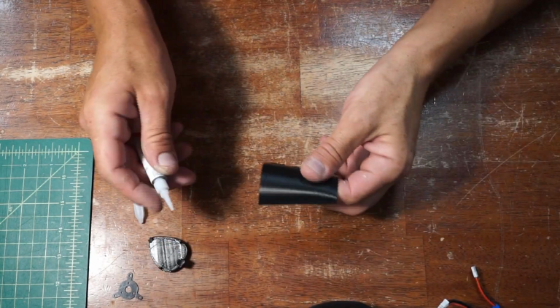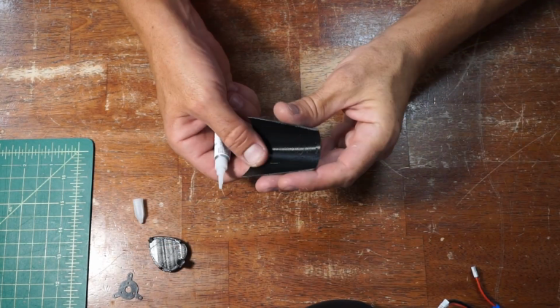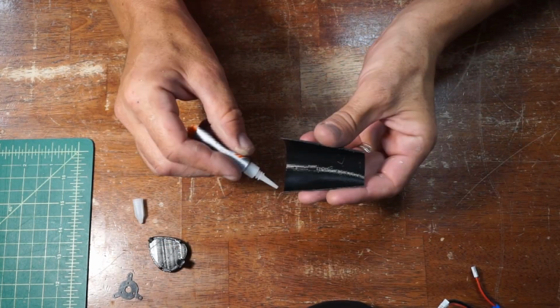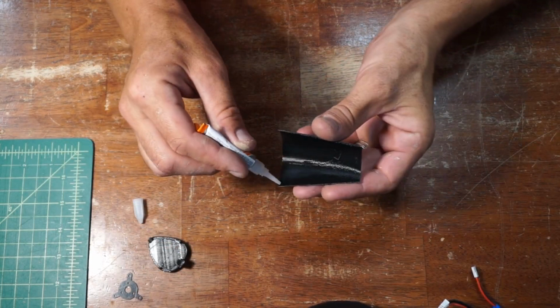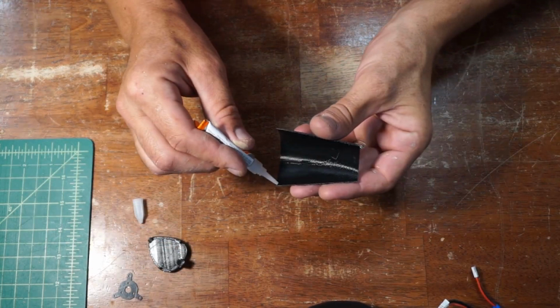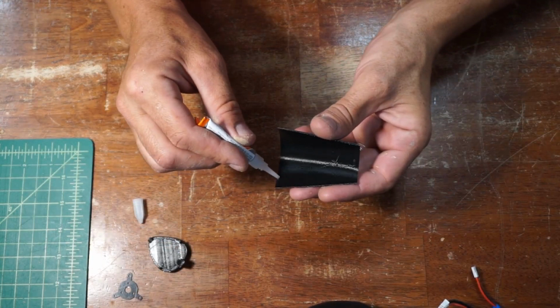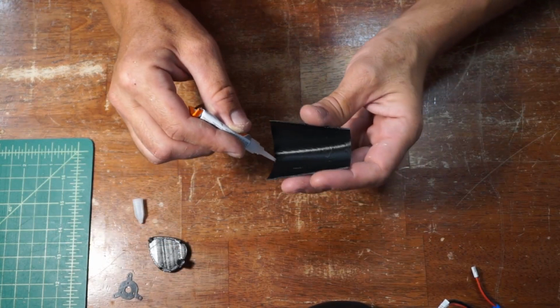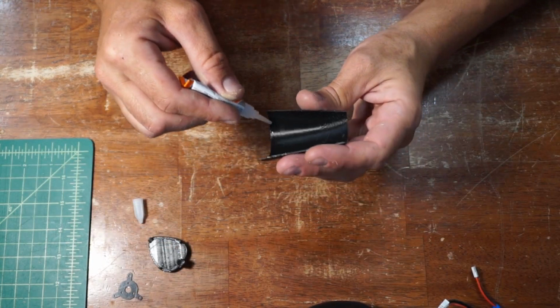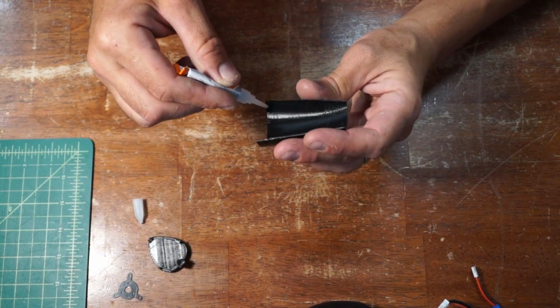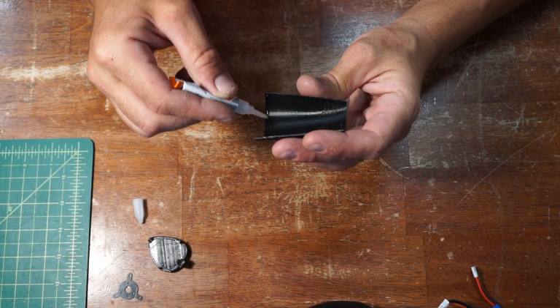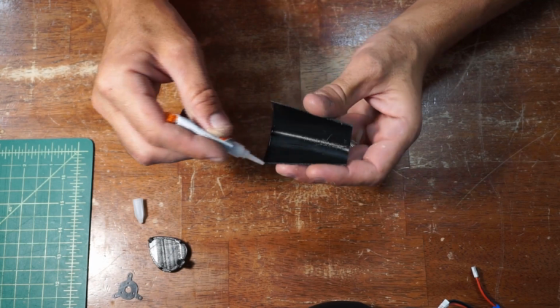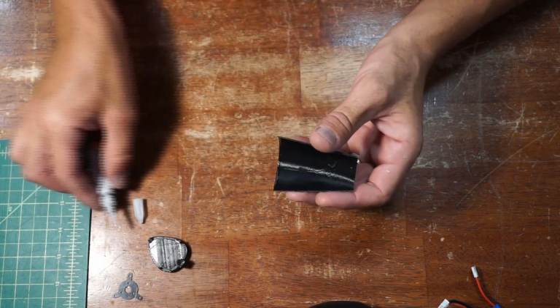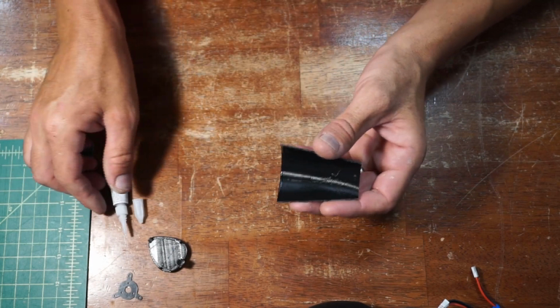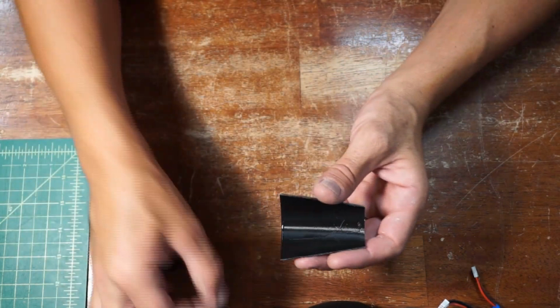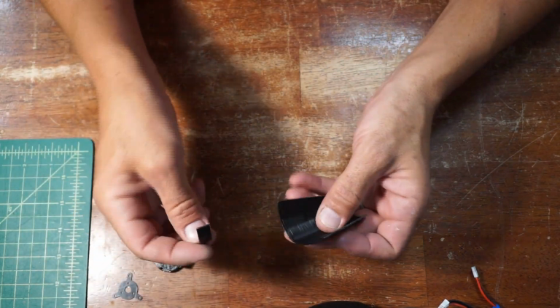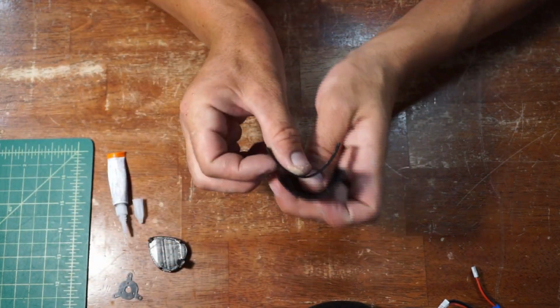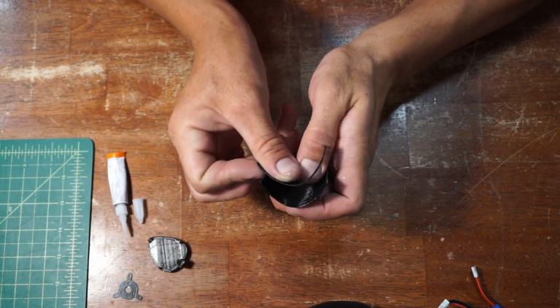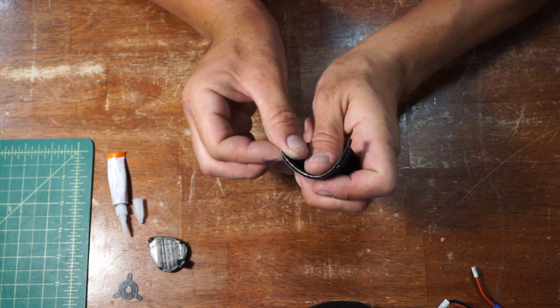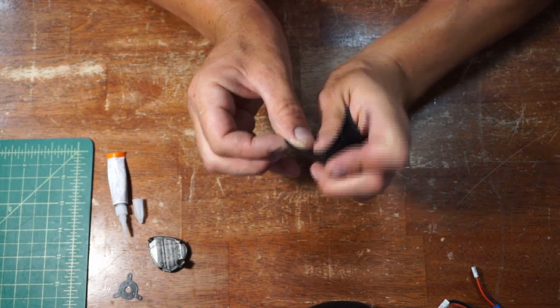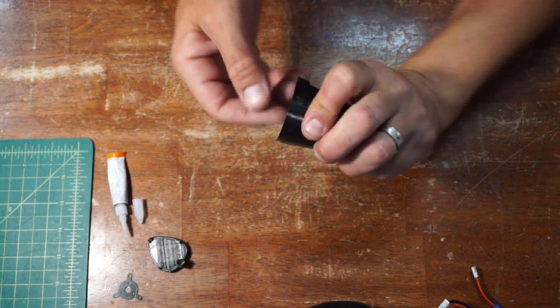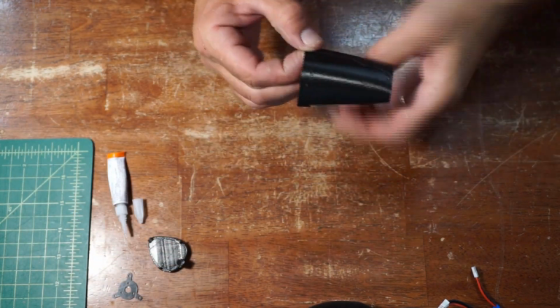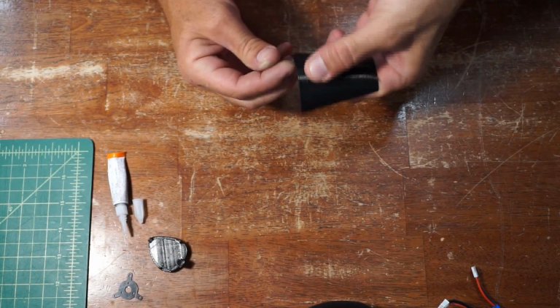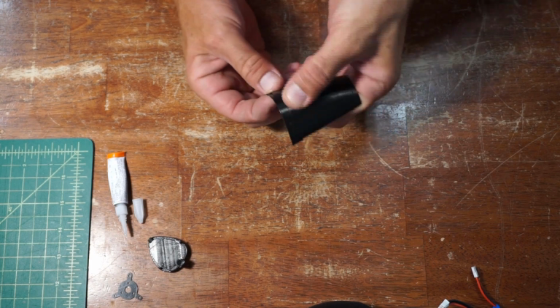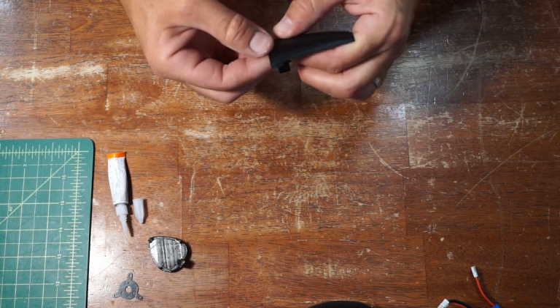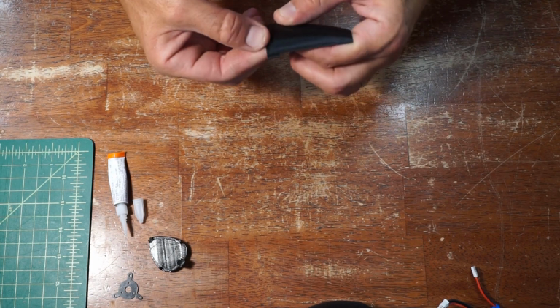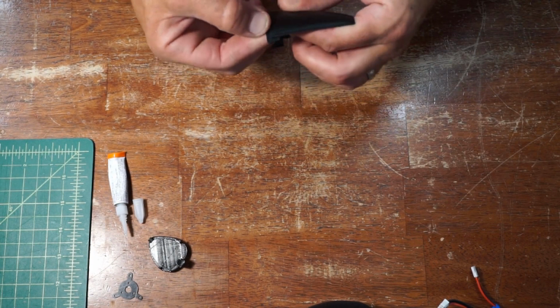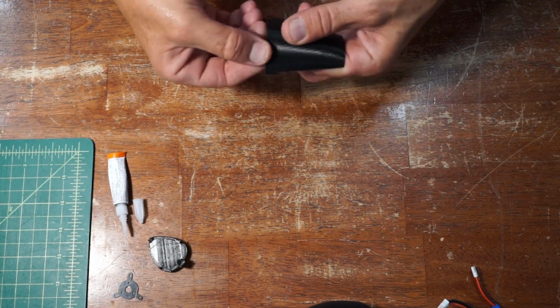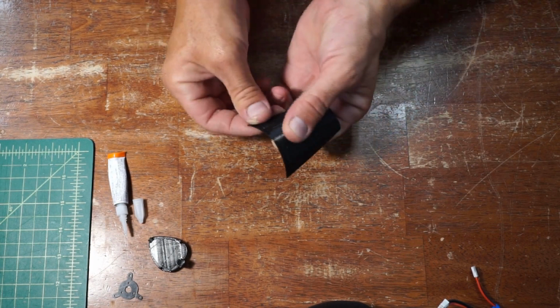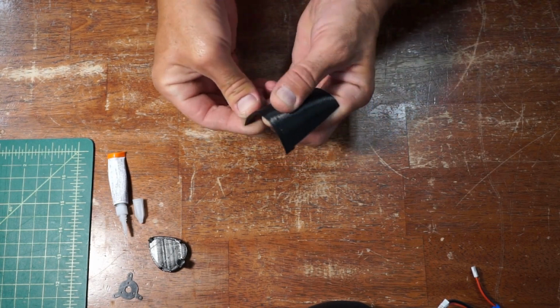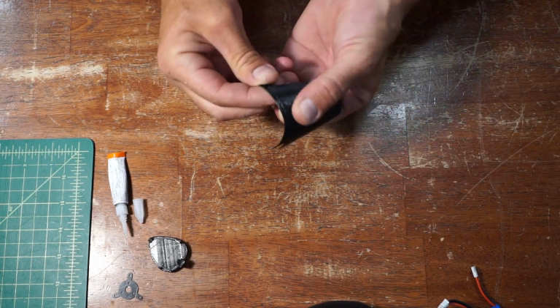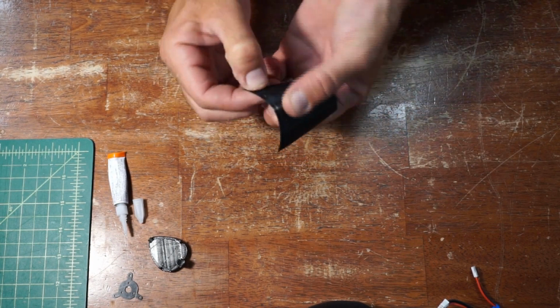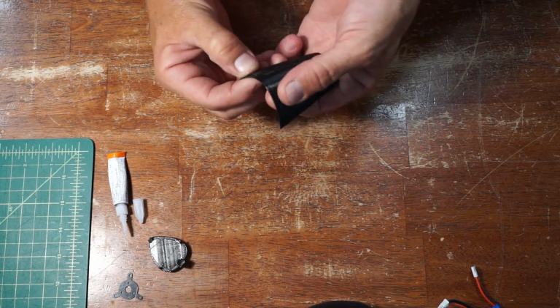If you're interested in a video detailing how I make these nose cones, give me a comment and I might put that on the docket.